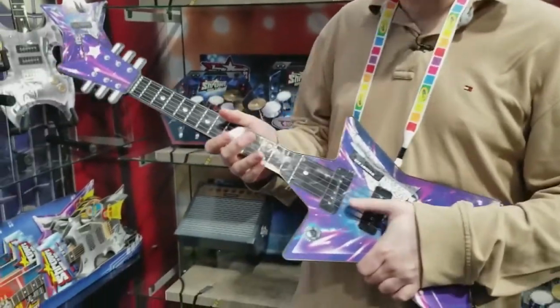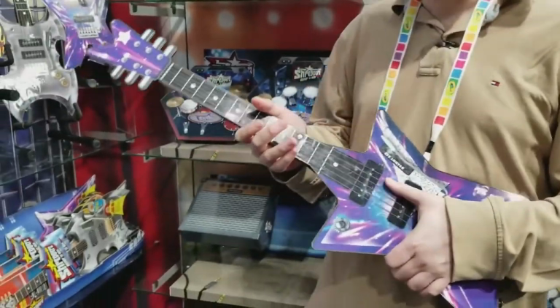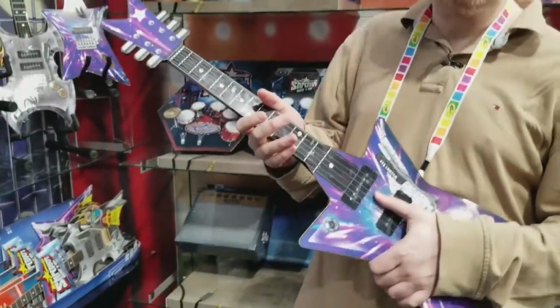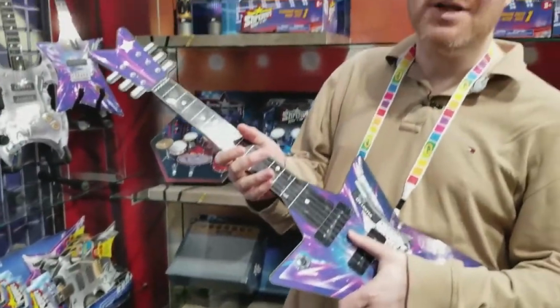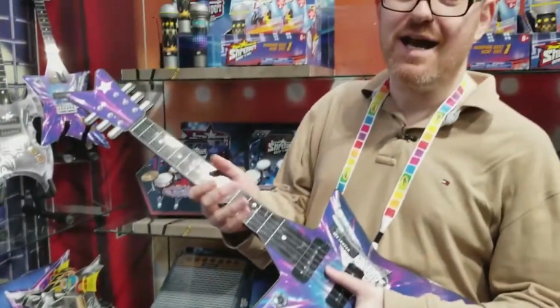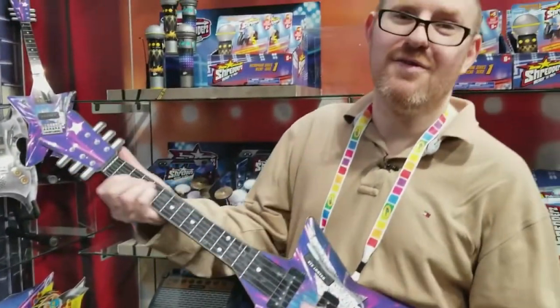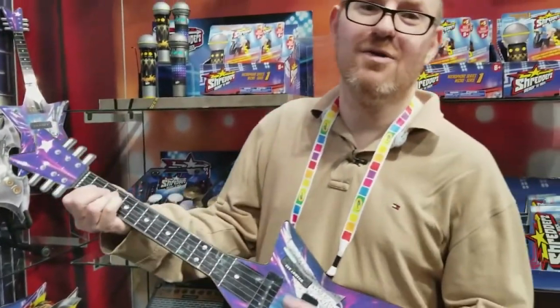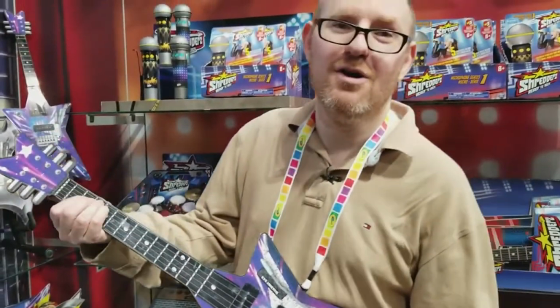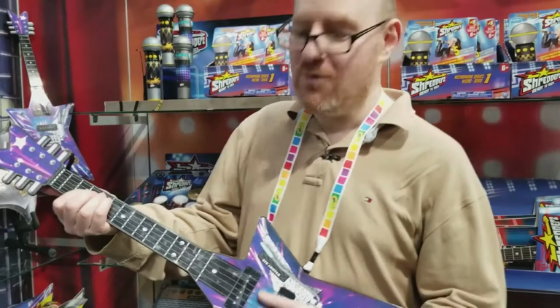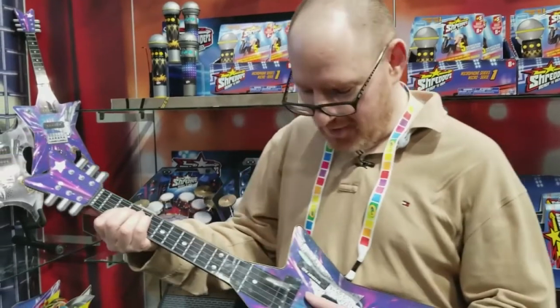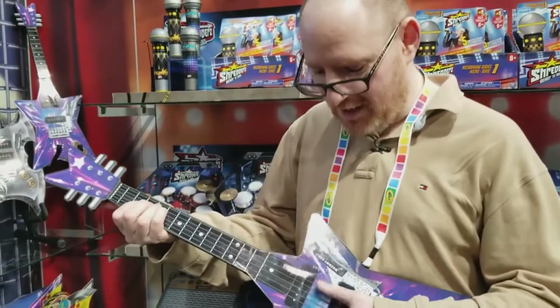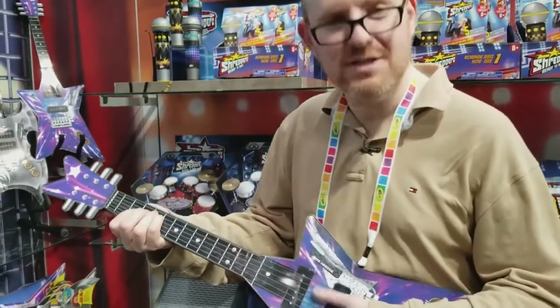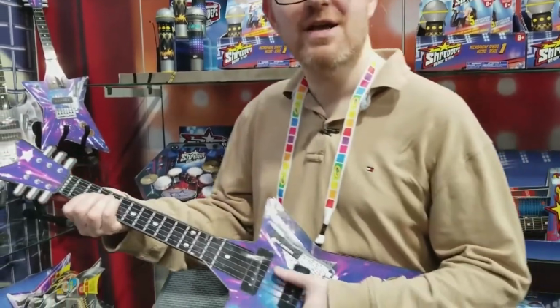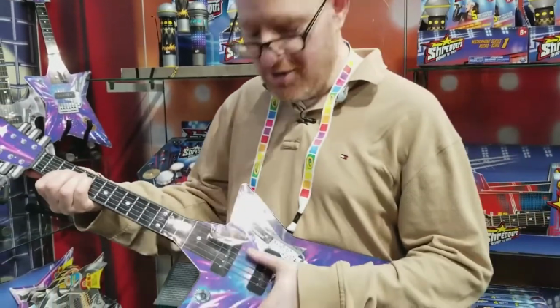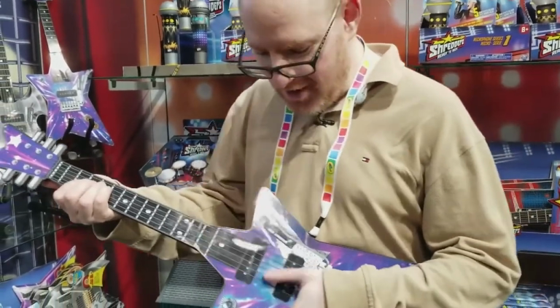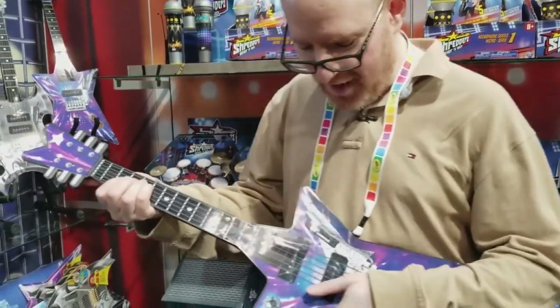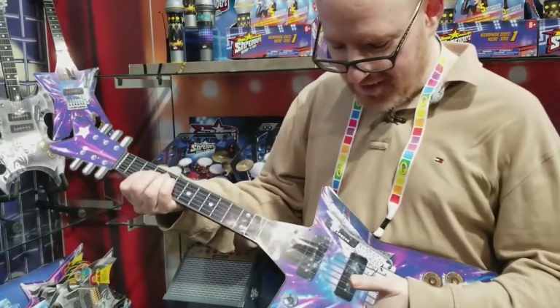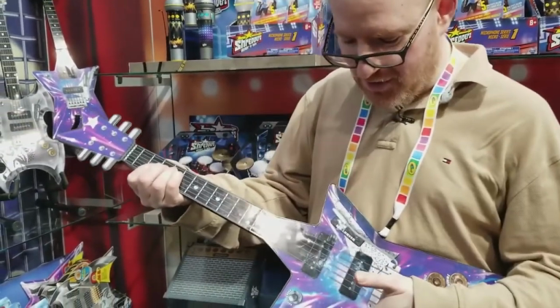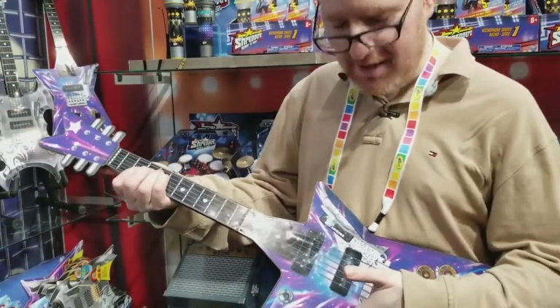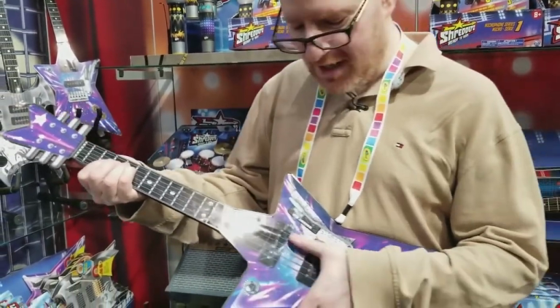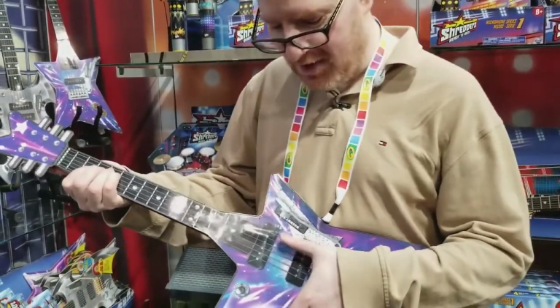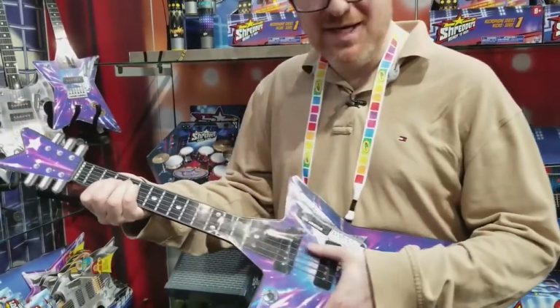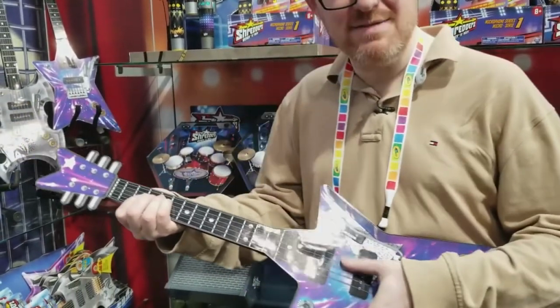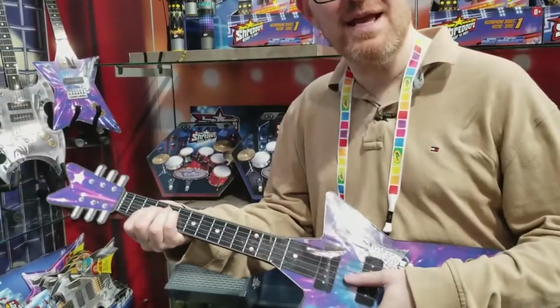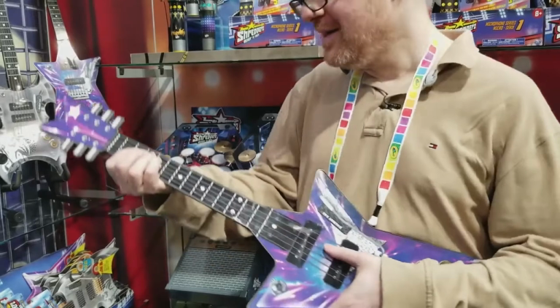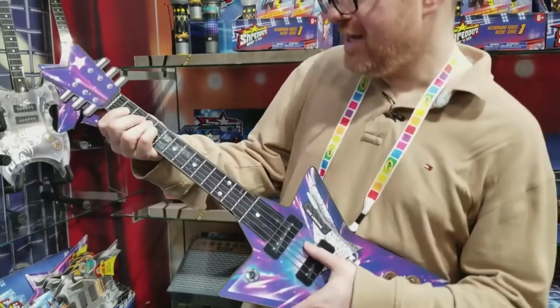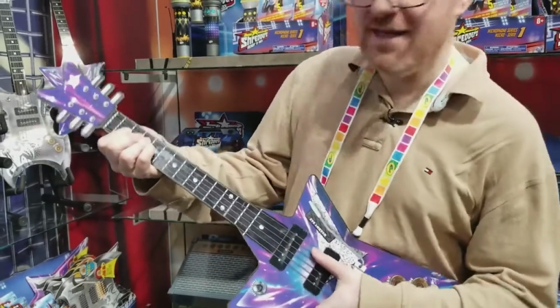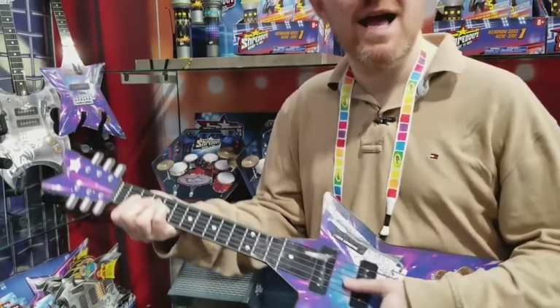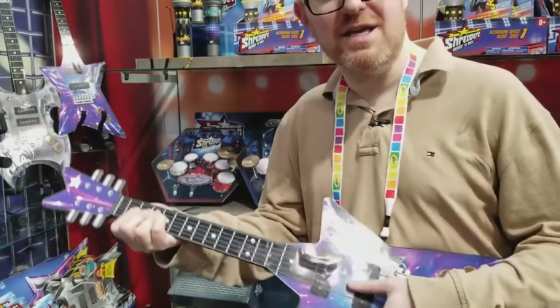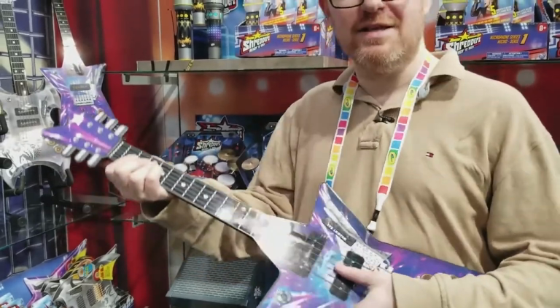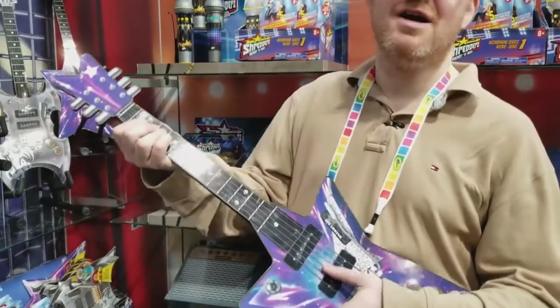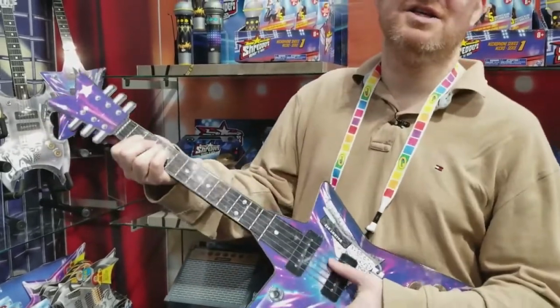Including Joan Jett's 'I Love Rock and Roll,' which you can play along to. And you'll notice if I stop strumming, the music keeps going, but it needs me to hit this to actually get the guitar section.